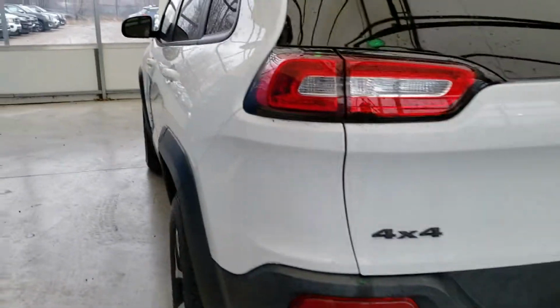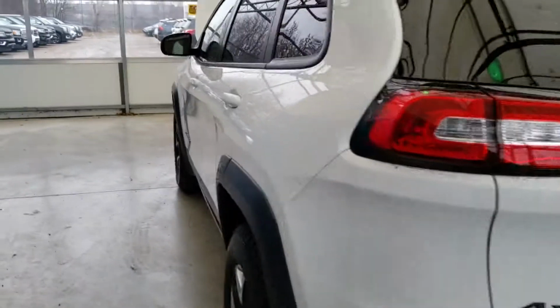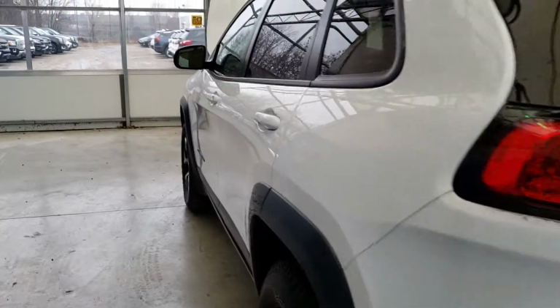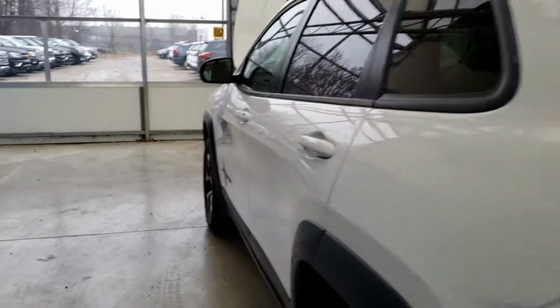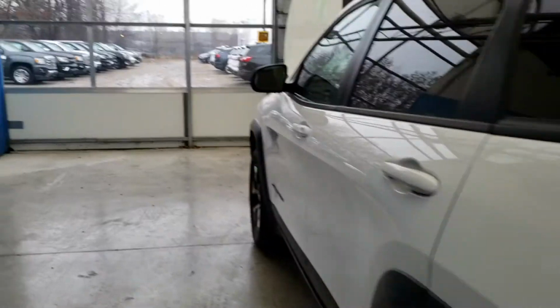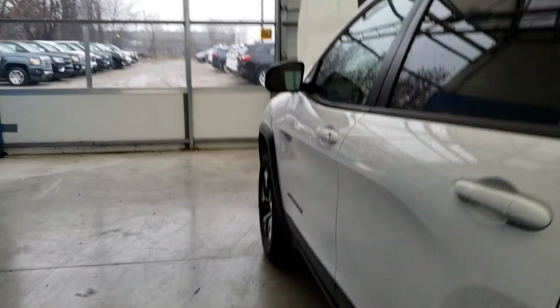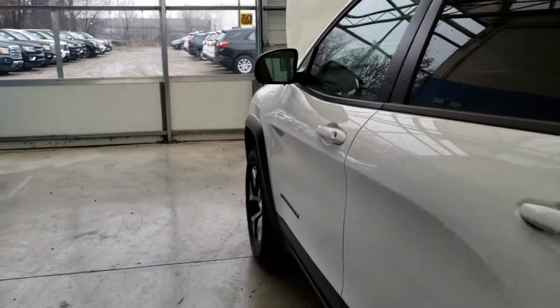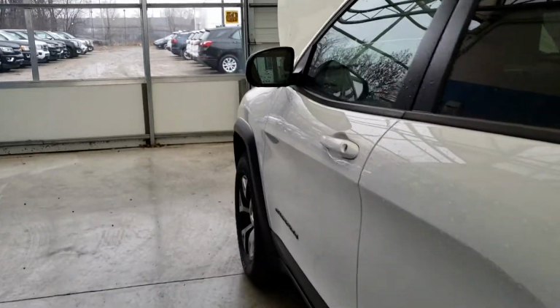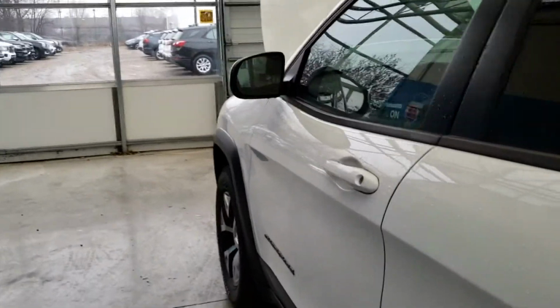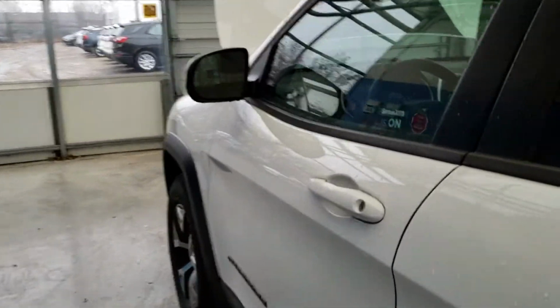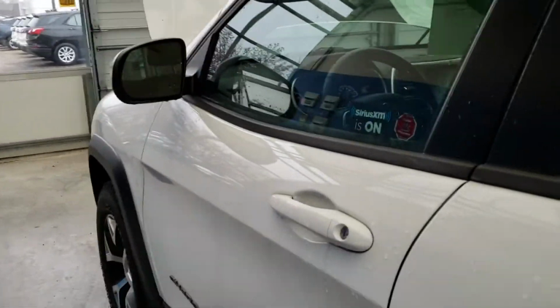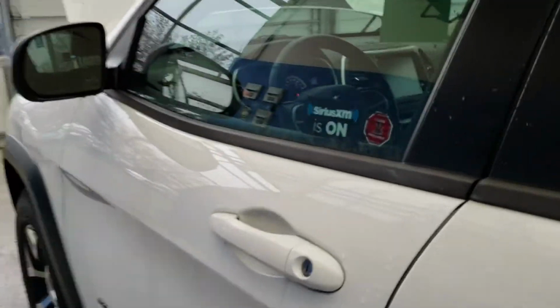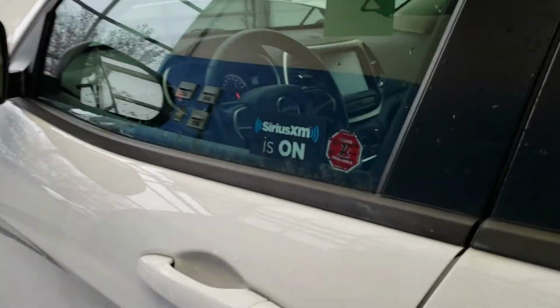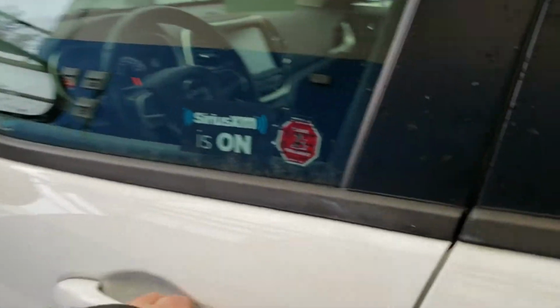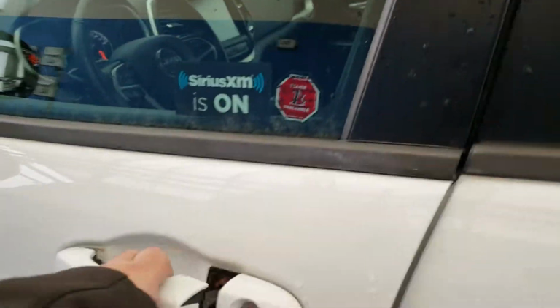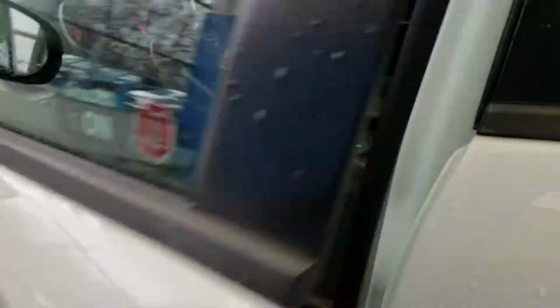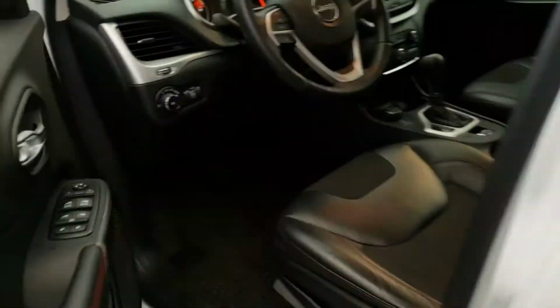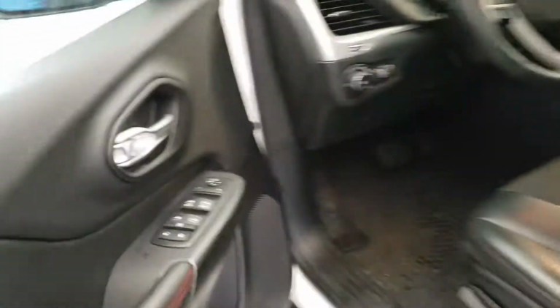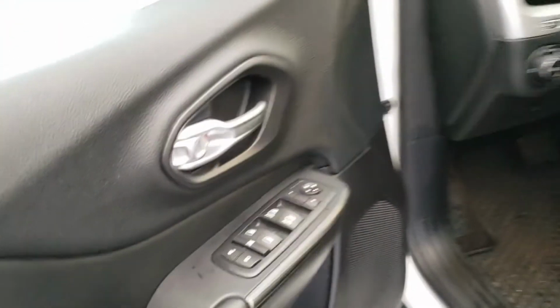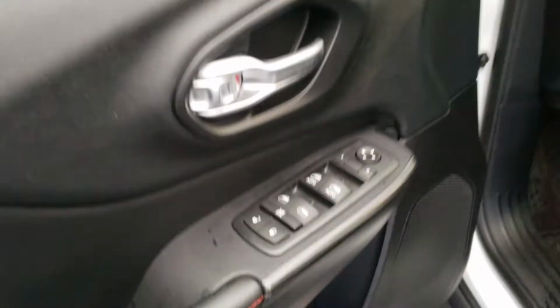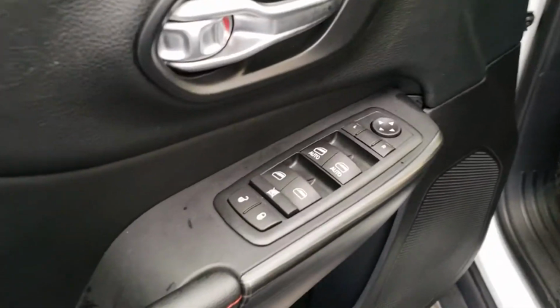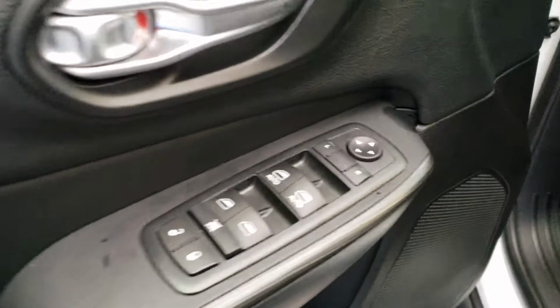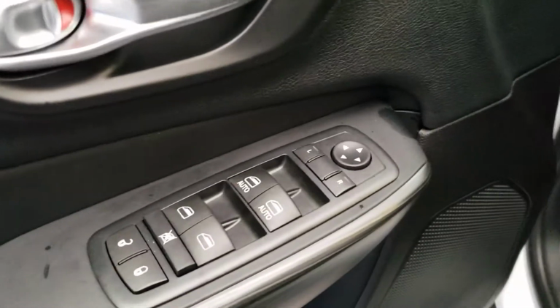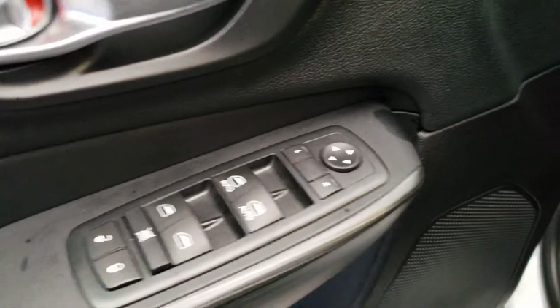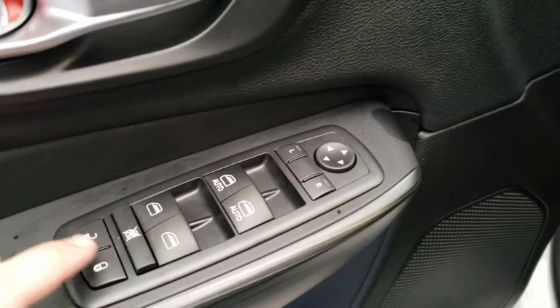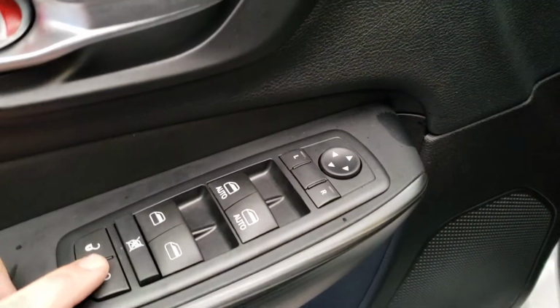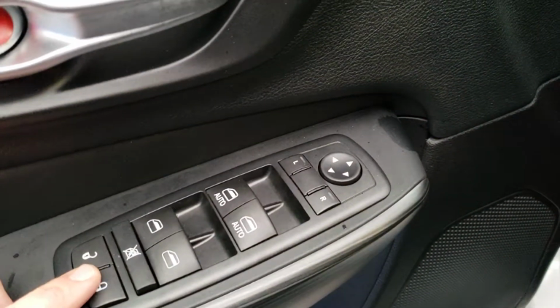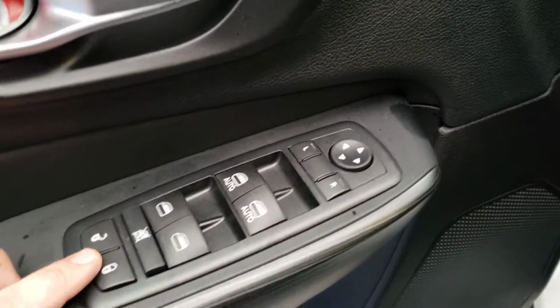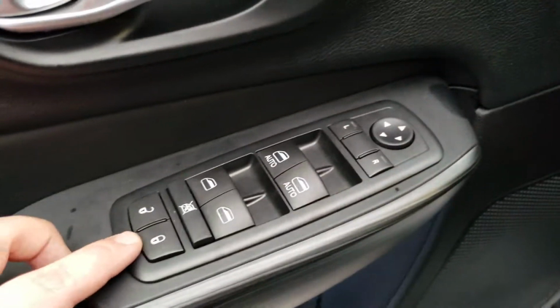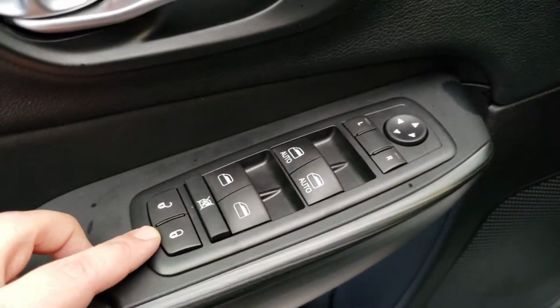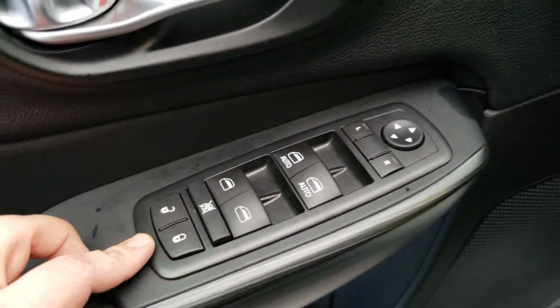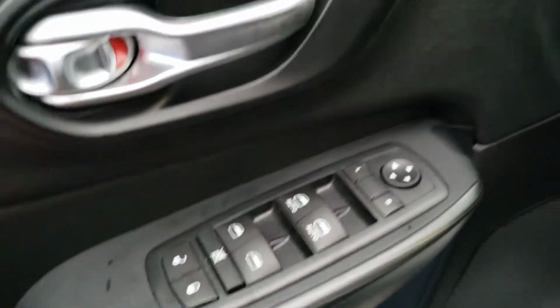We're gonna hop into the driver's side here and take a look at a couple options that the vehicle does come equipped with. As you see down over there you have all your window options, door lock and unlock.